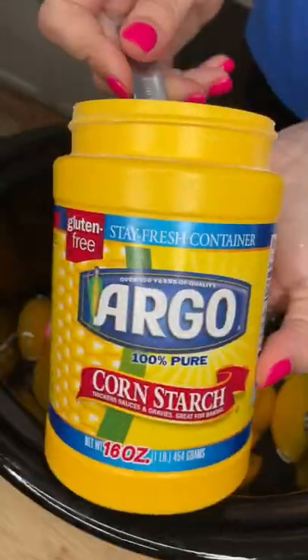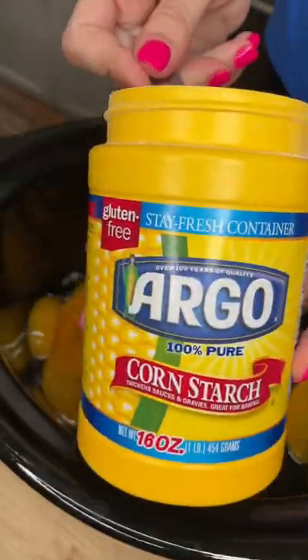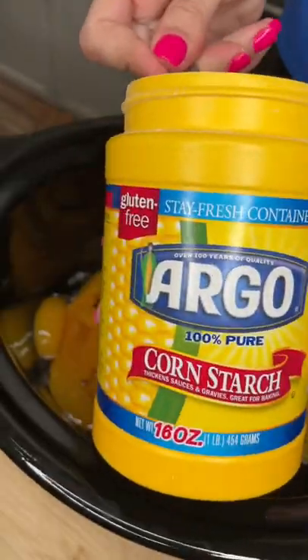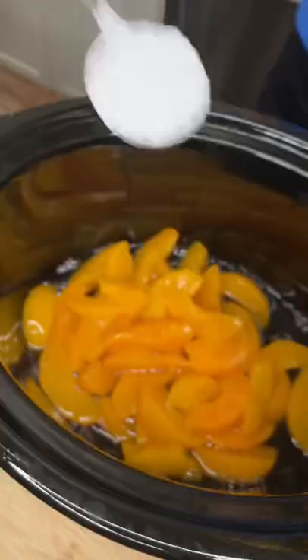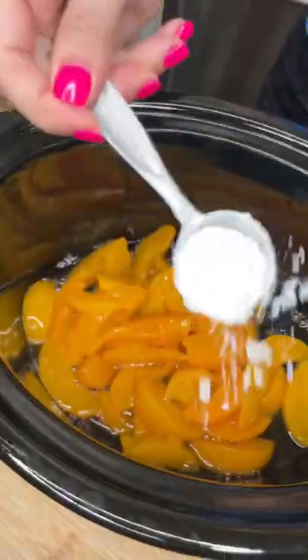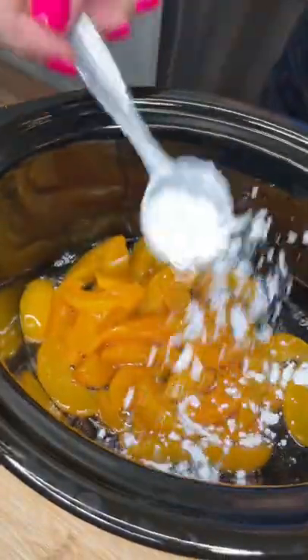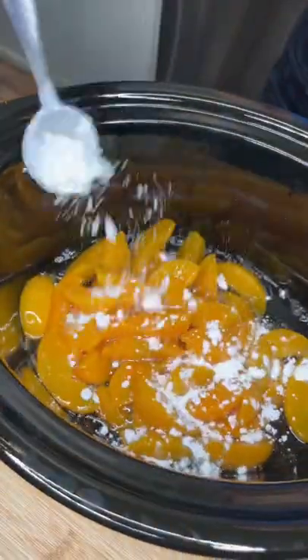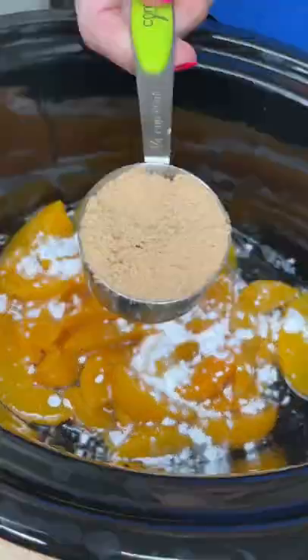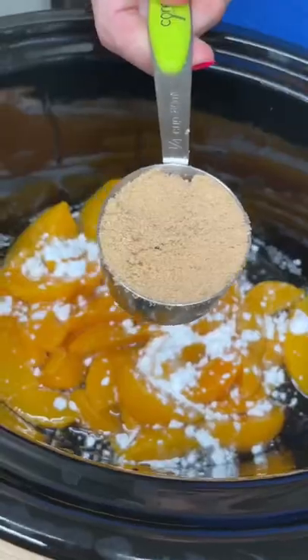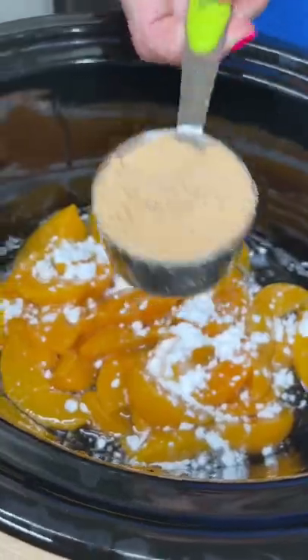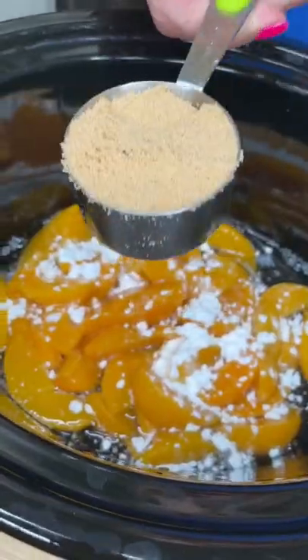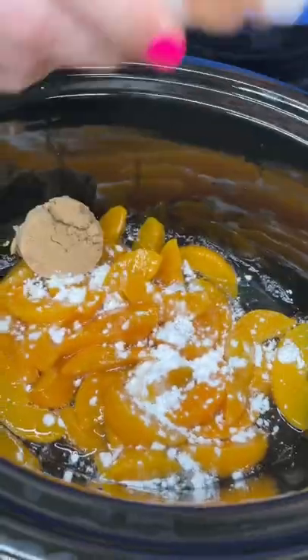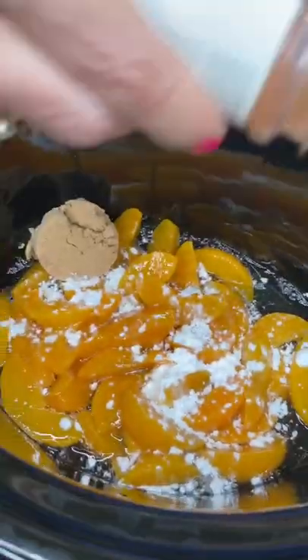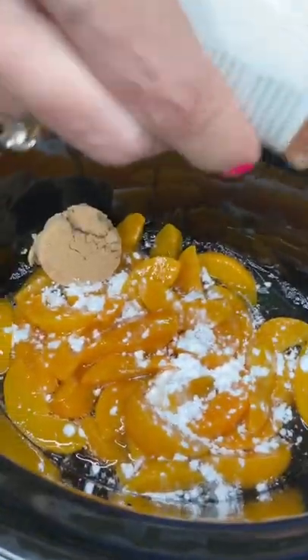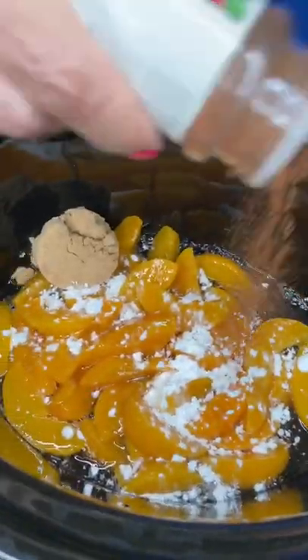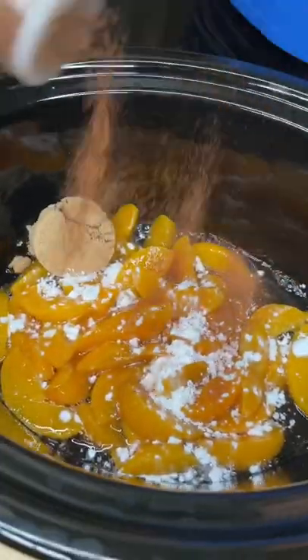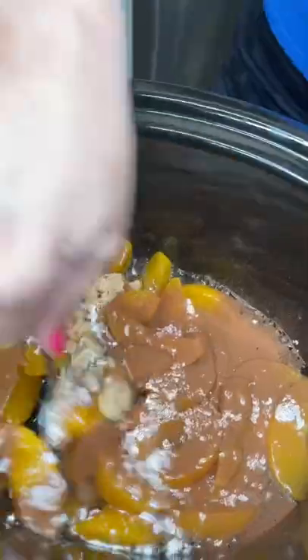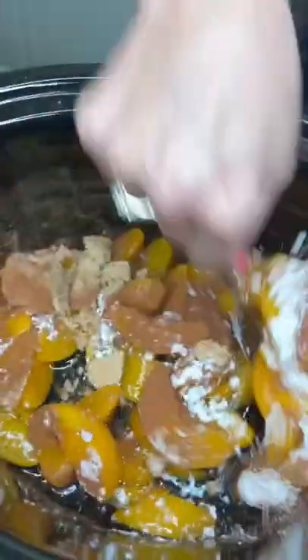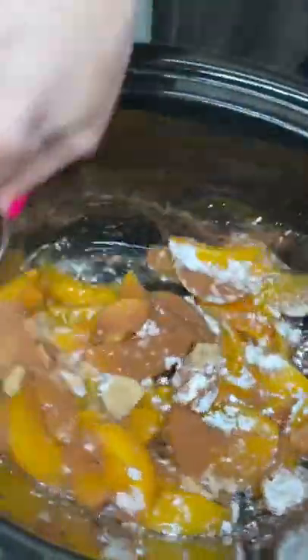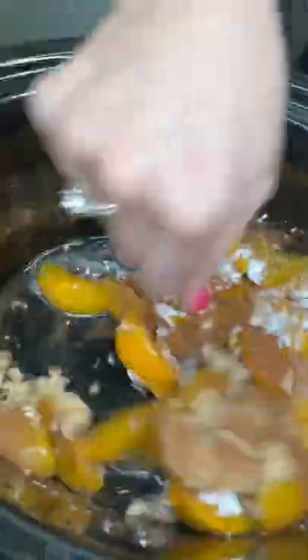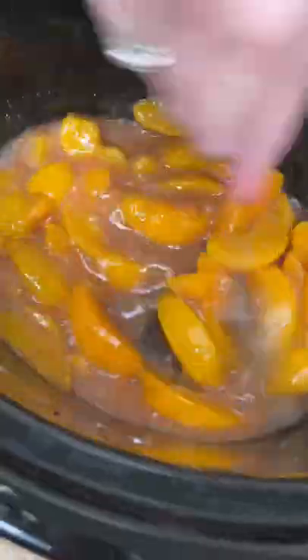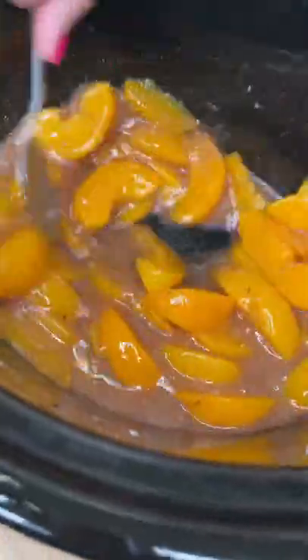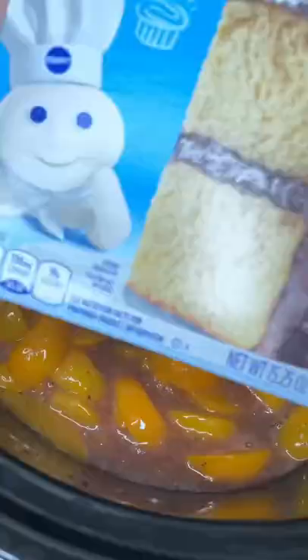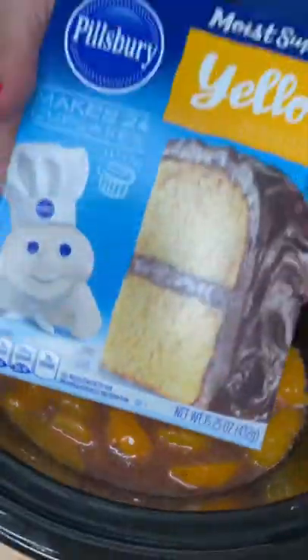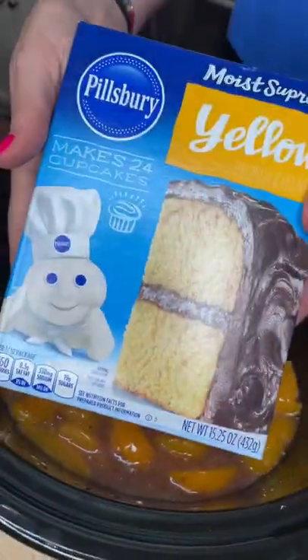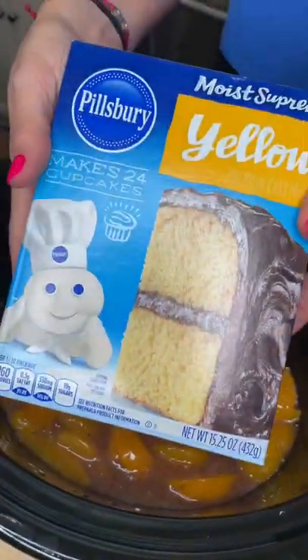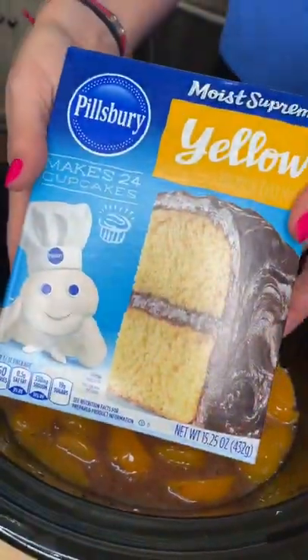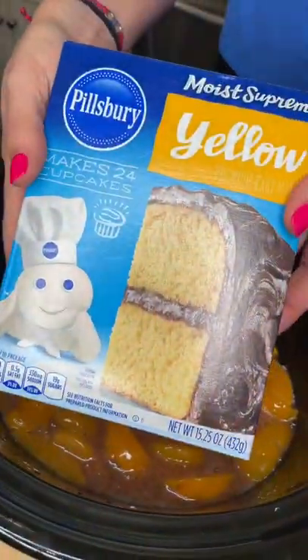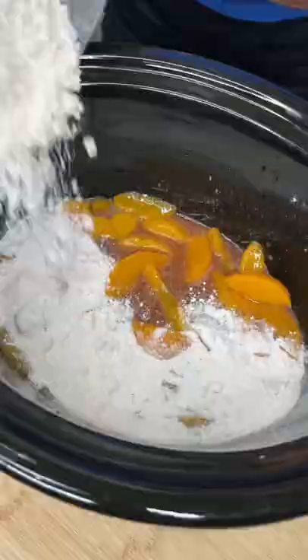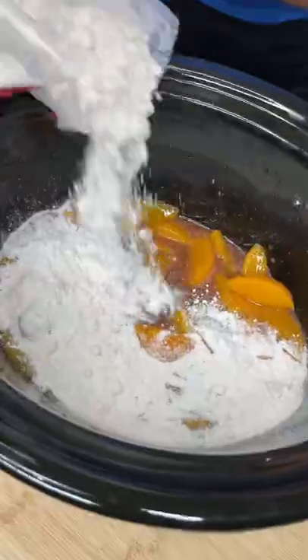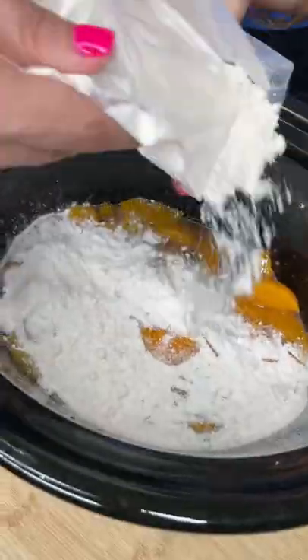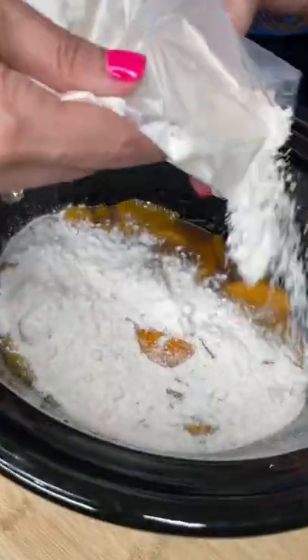Cornstarch, one tablespoon. Brown sugar, shake over some cinnamon, mix it up. Perfect. One box of yellow cake mix, even steven.